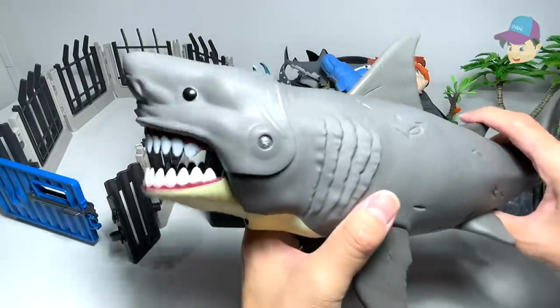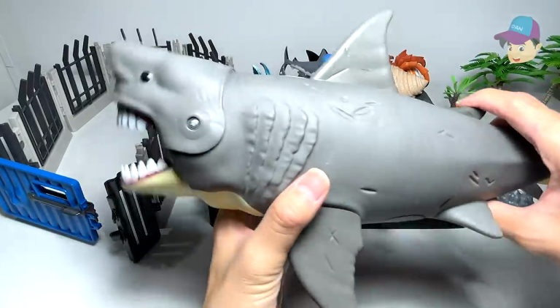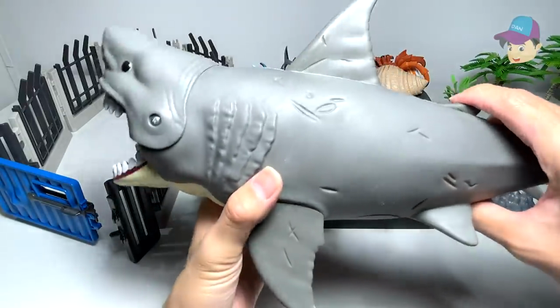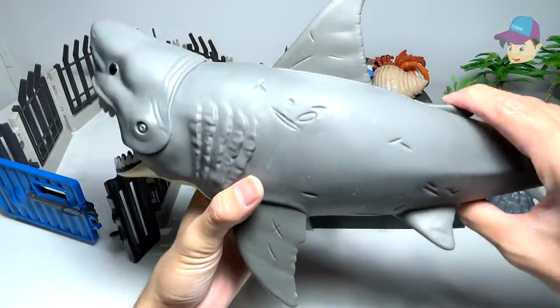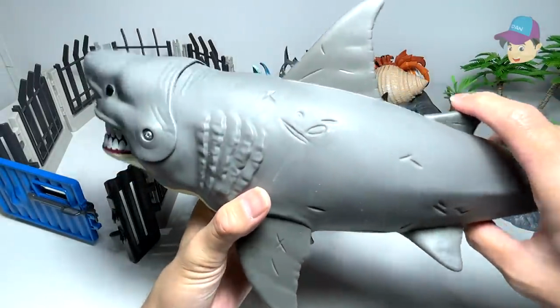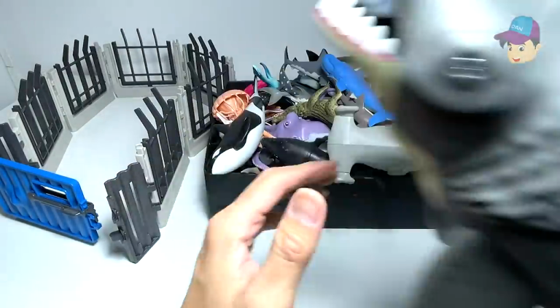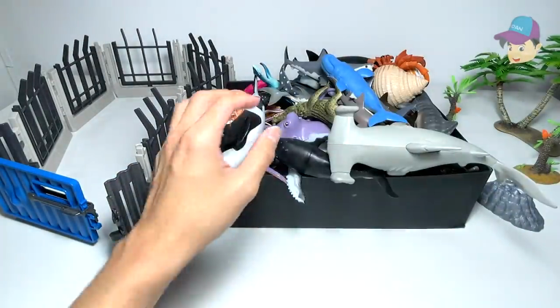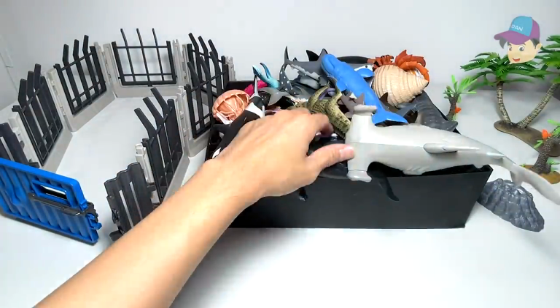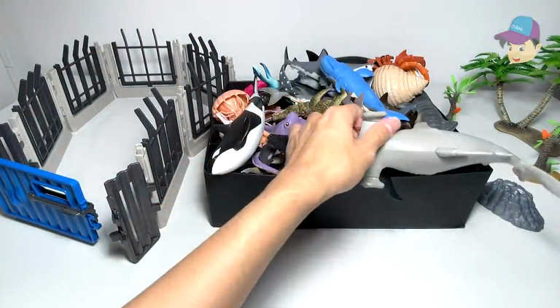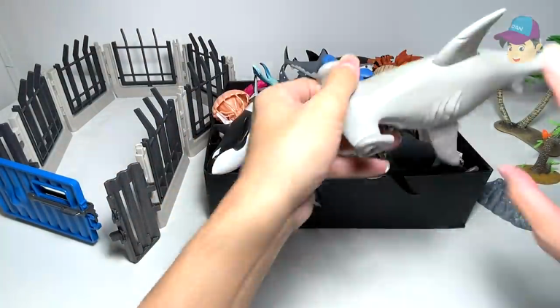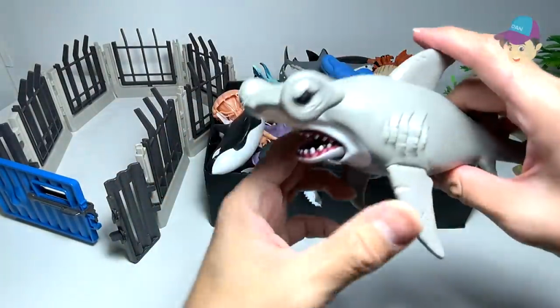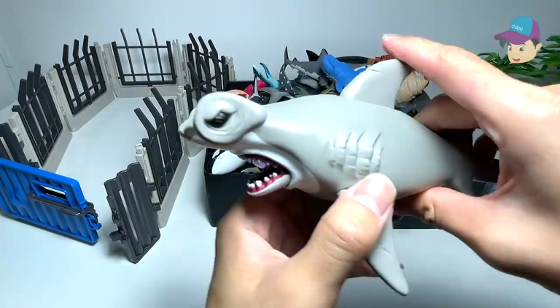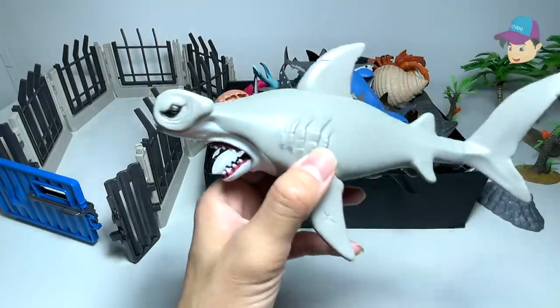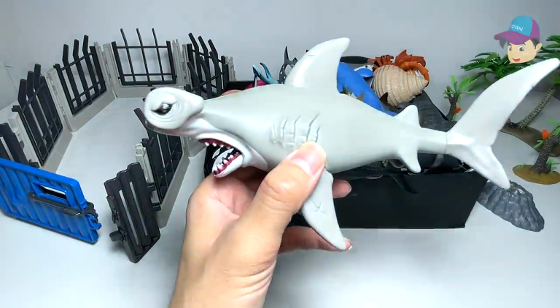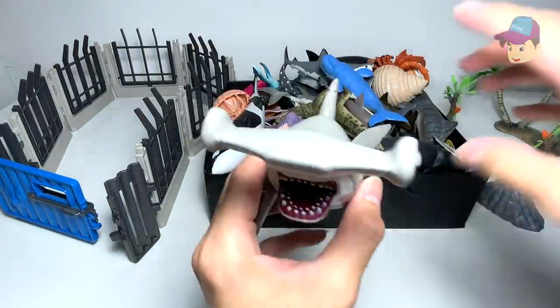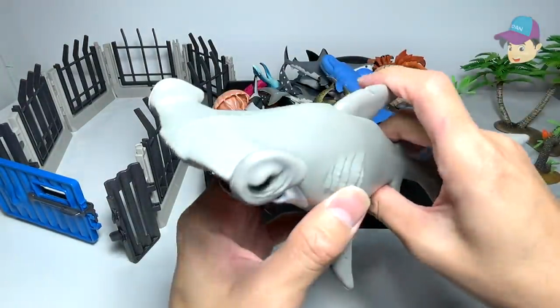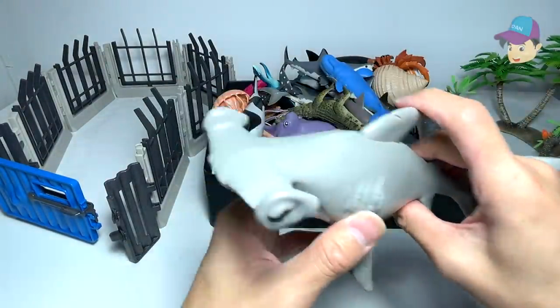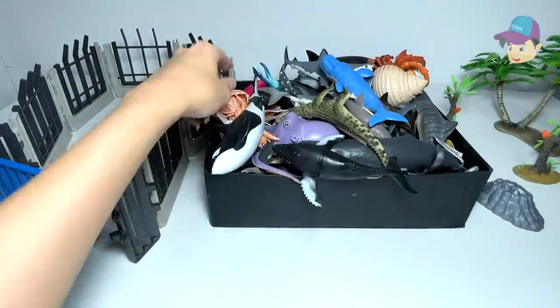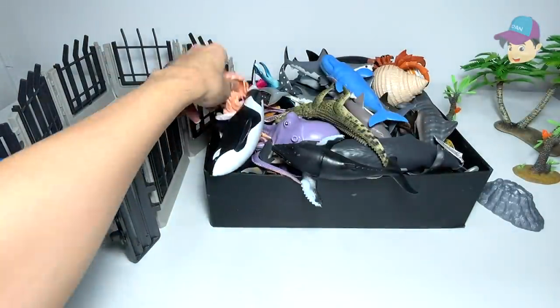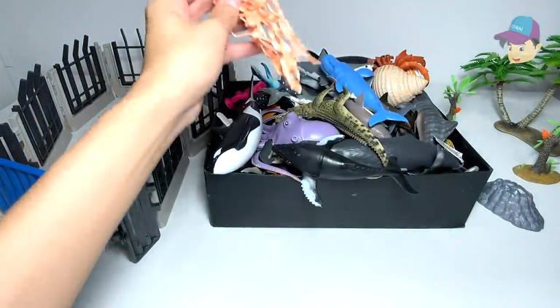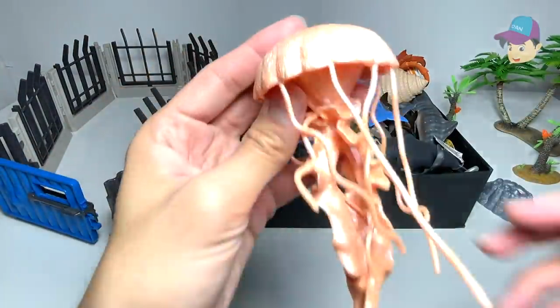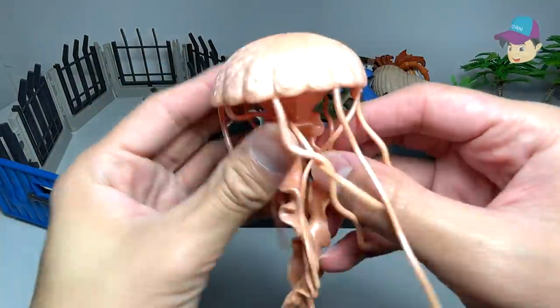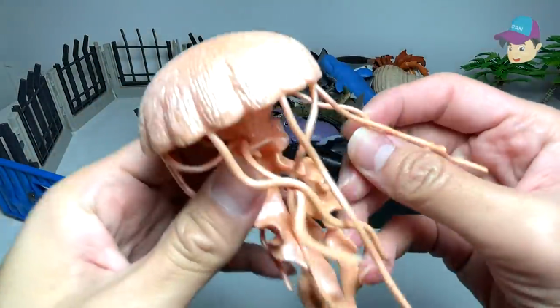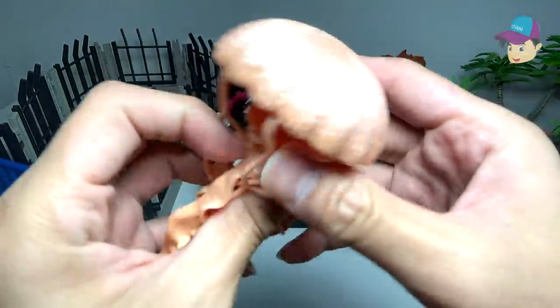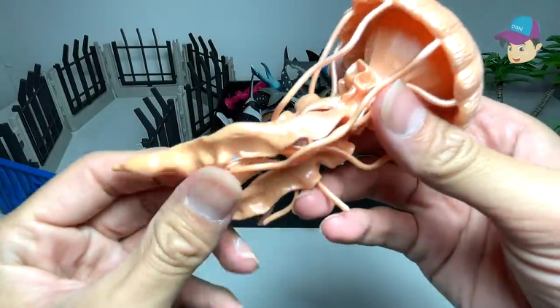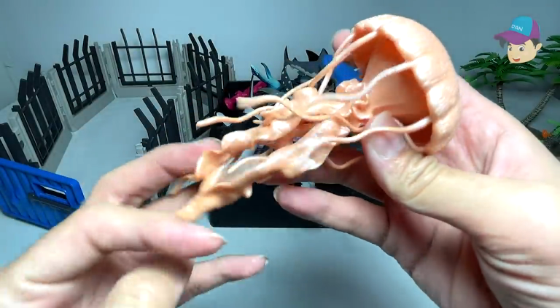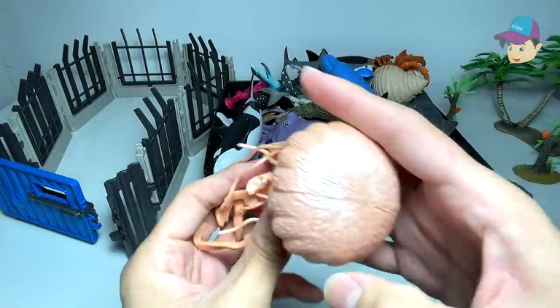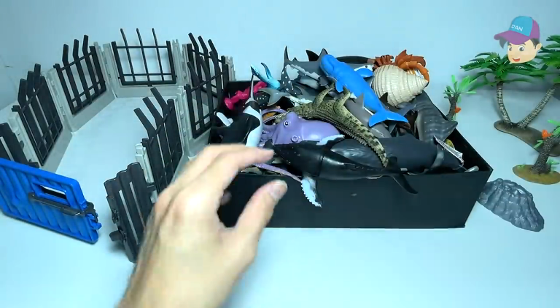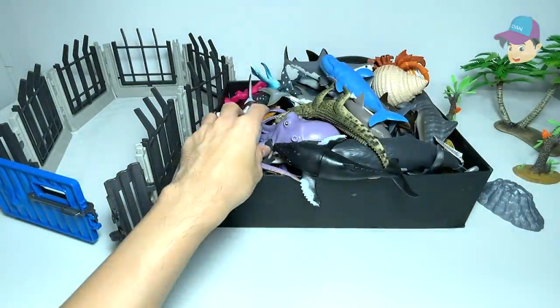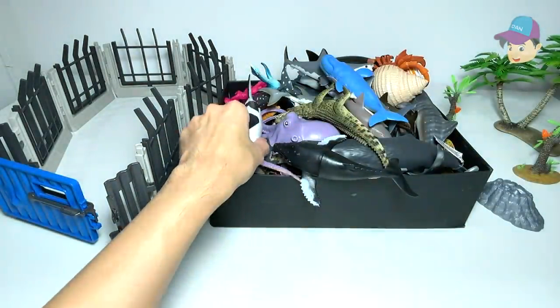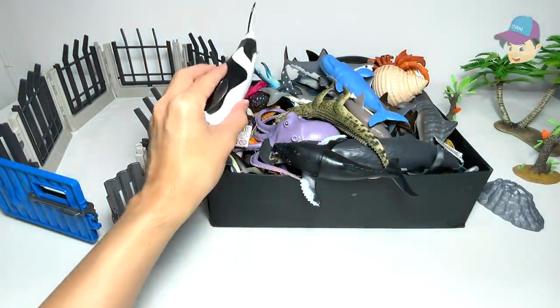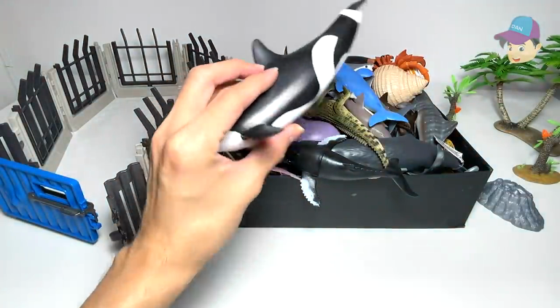We have a big megalodon right over here. Hammerhead shark — beautiful one. Jellyfish — this one looks amazing. We bought this recently.